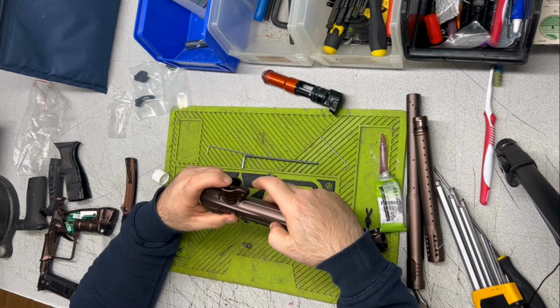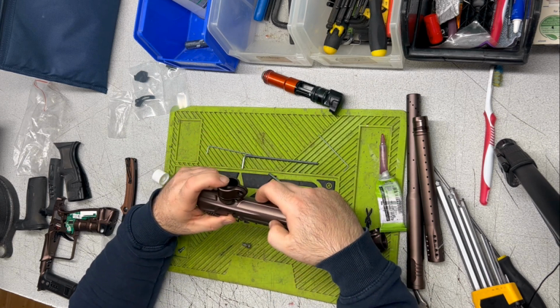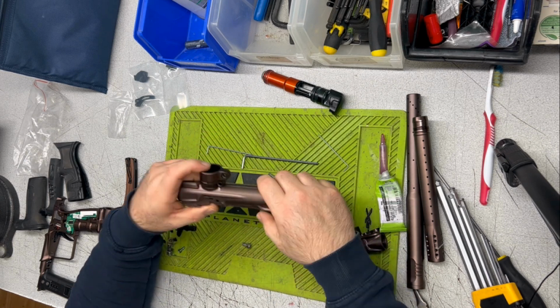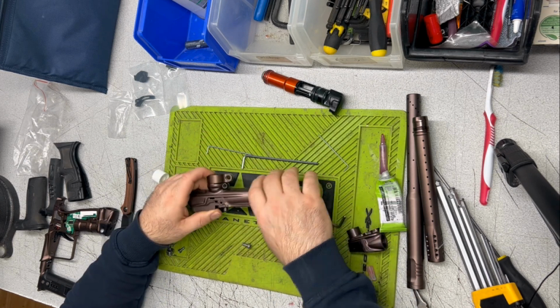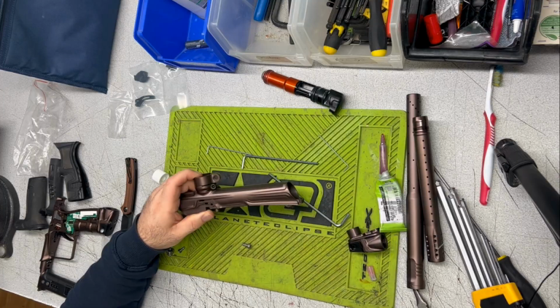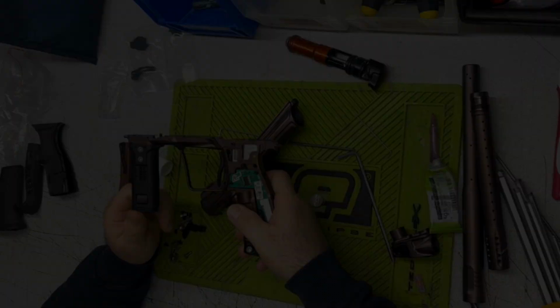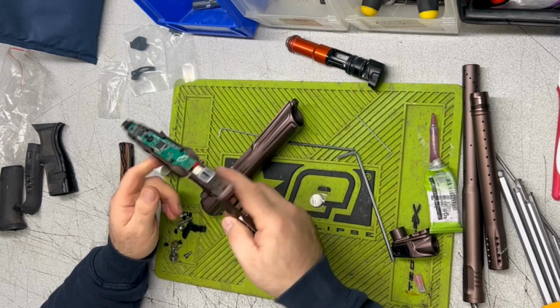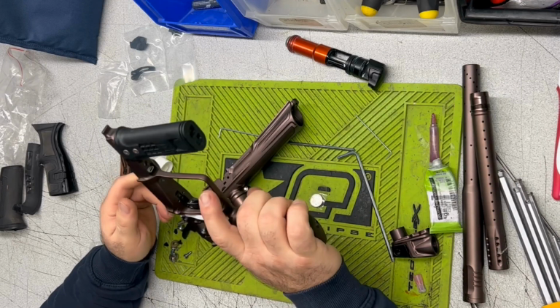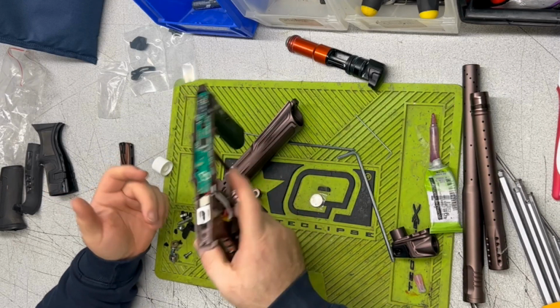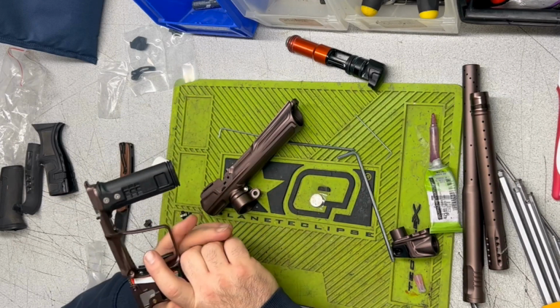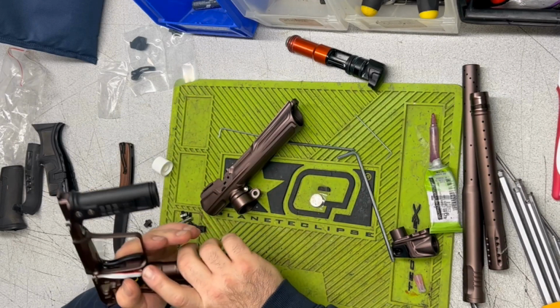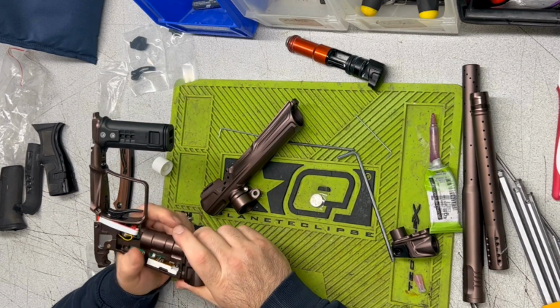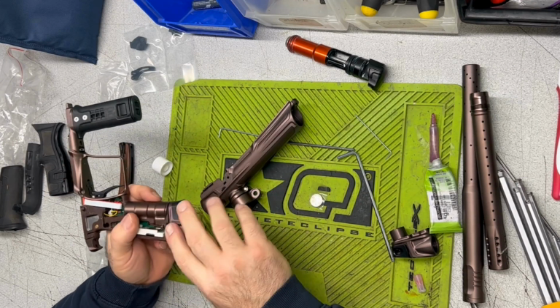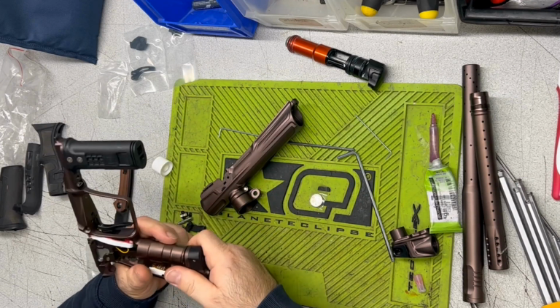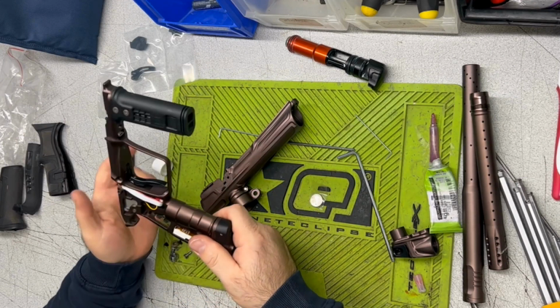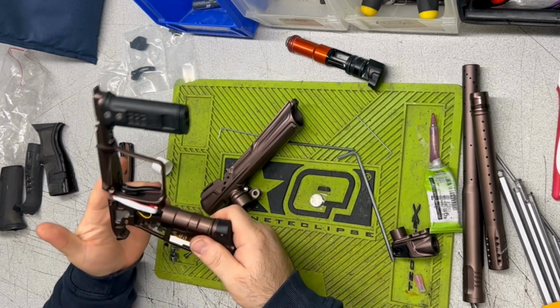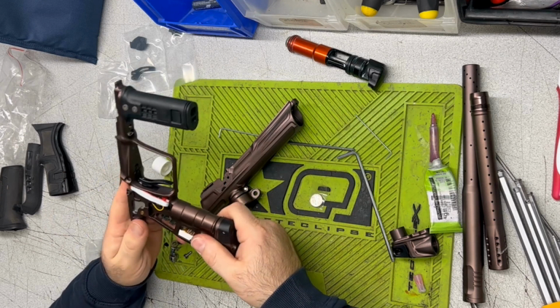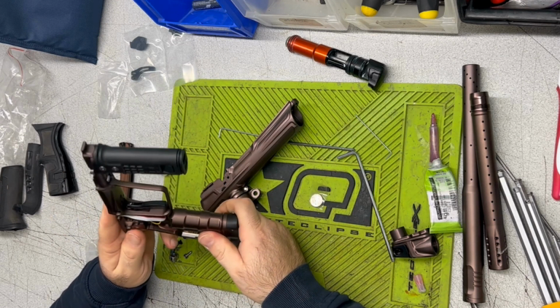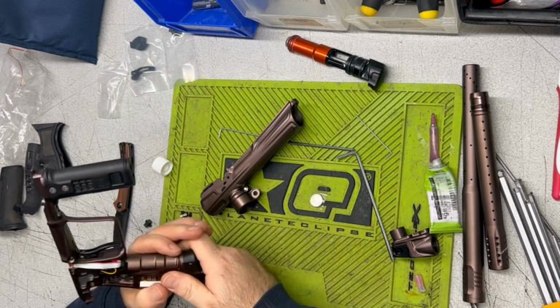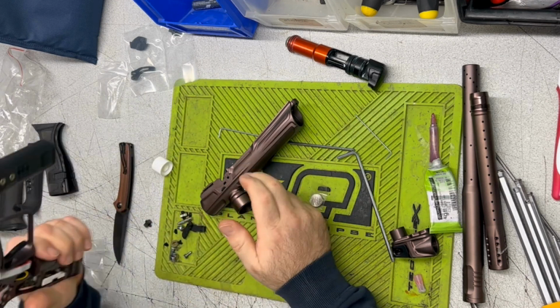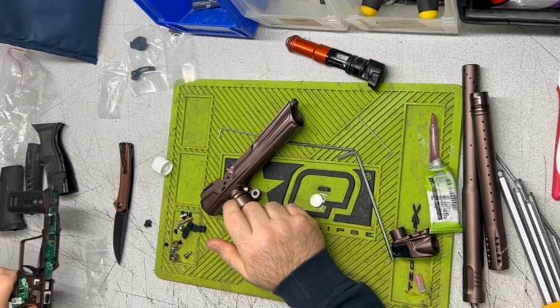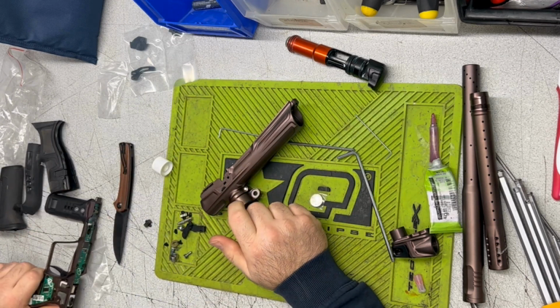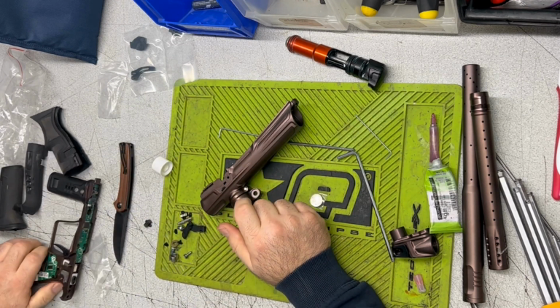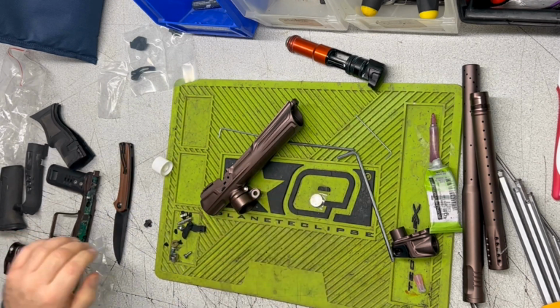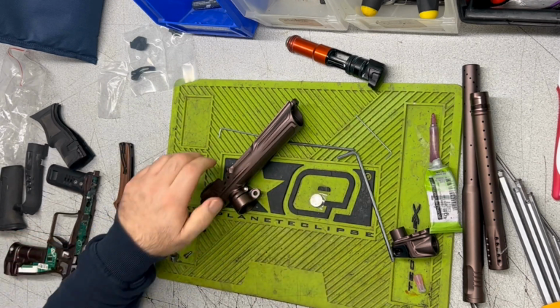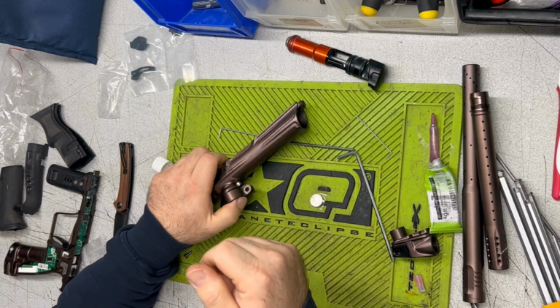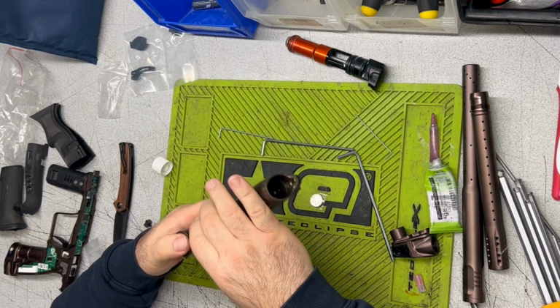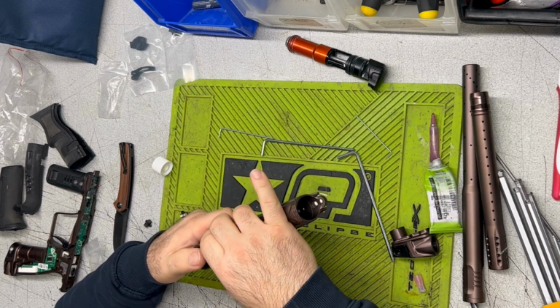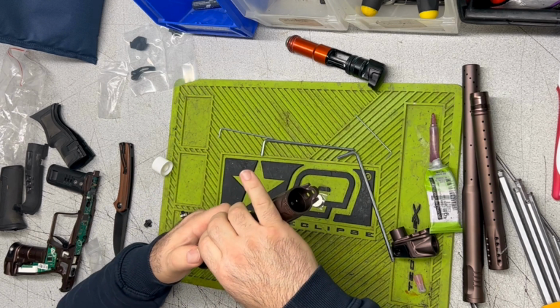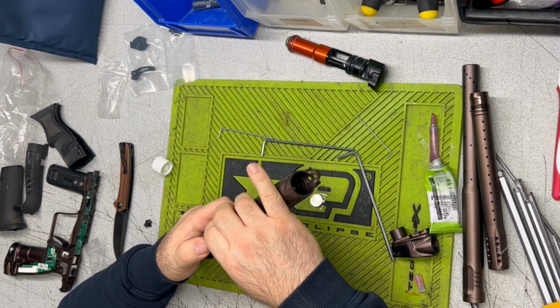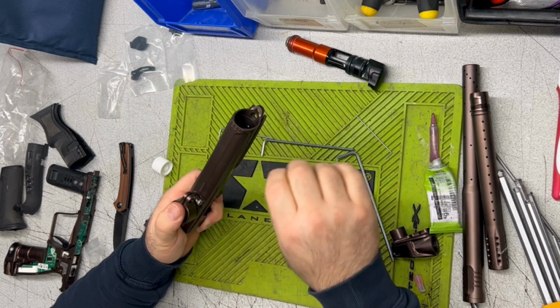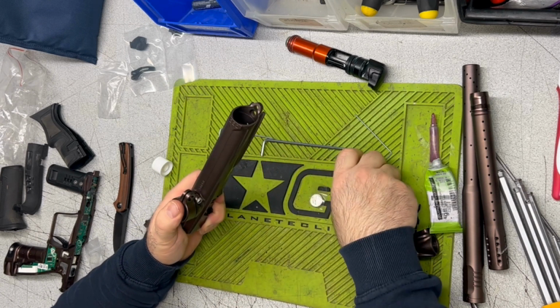This thing's starting to look good. We got the frame together — frame, ASA, reg — pretty much just onto the body stuff and there's not a lot there. We'll just keep cruising, so watch along.